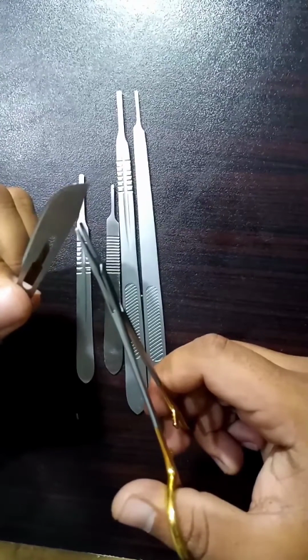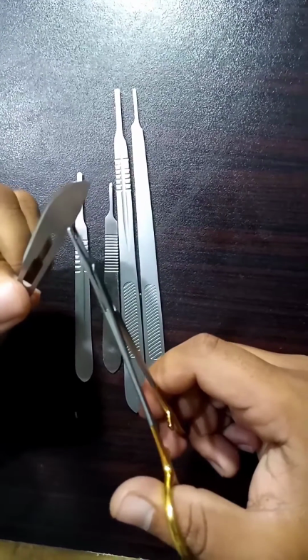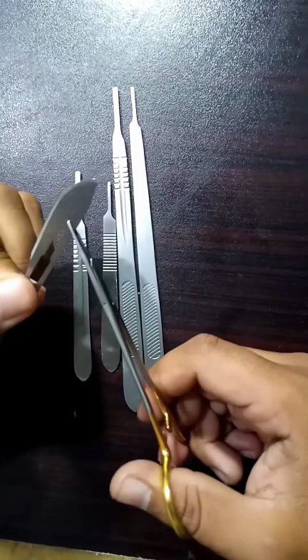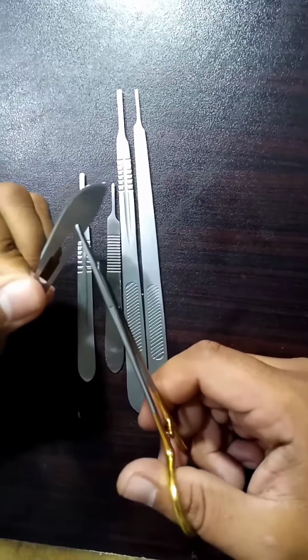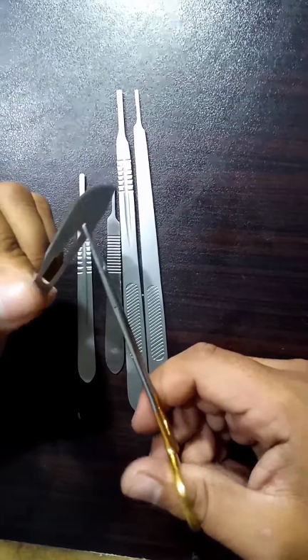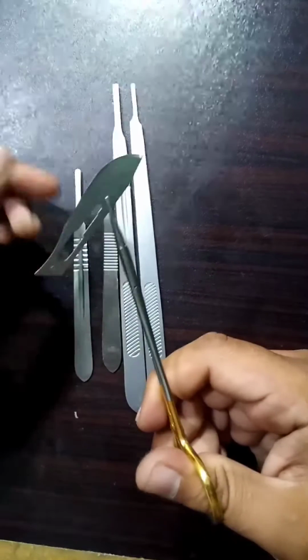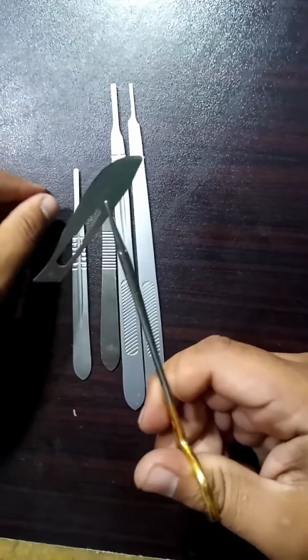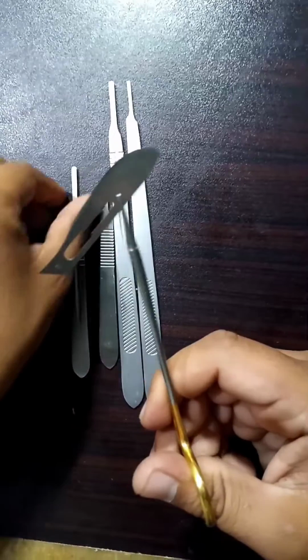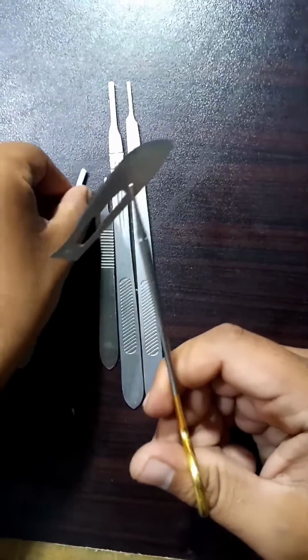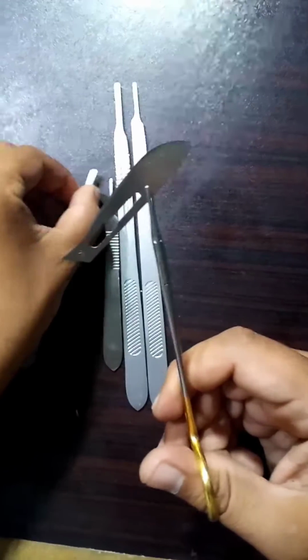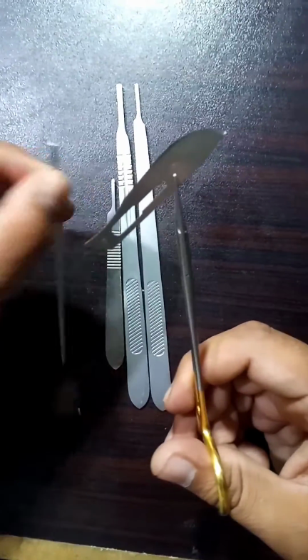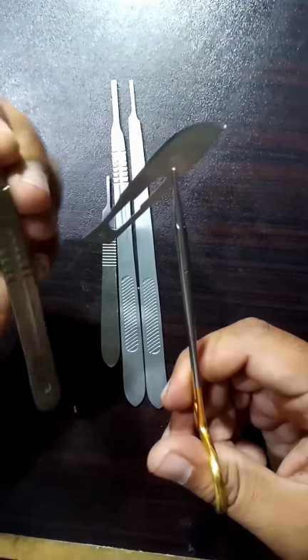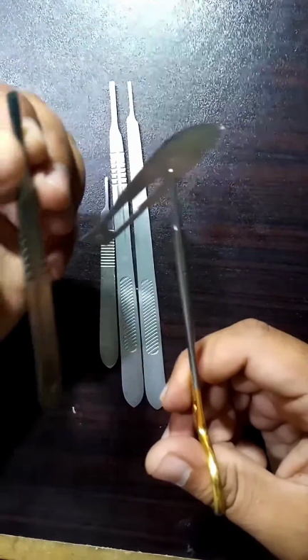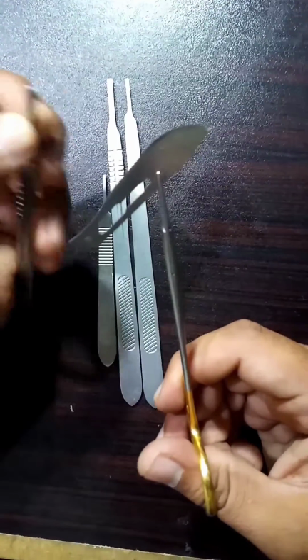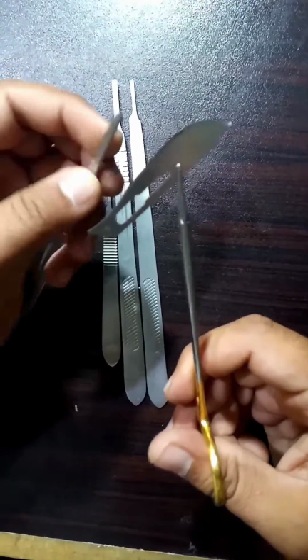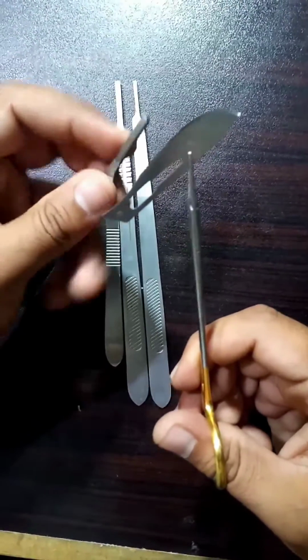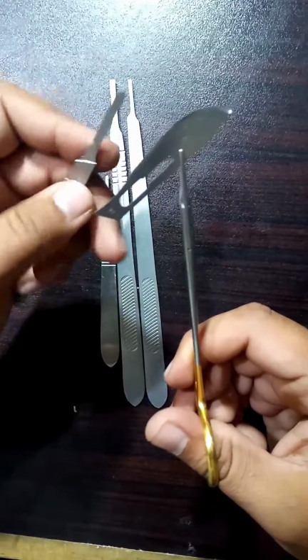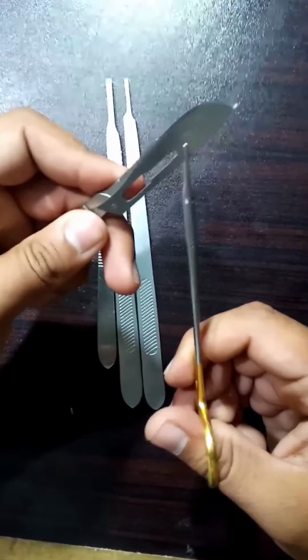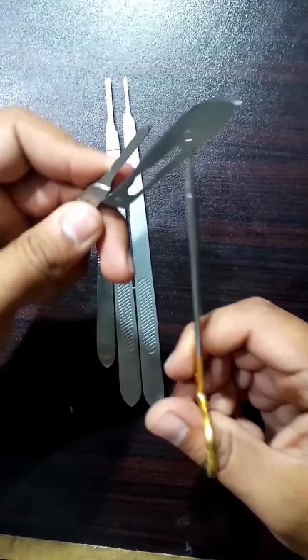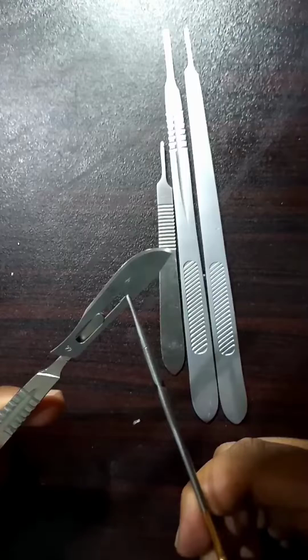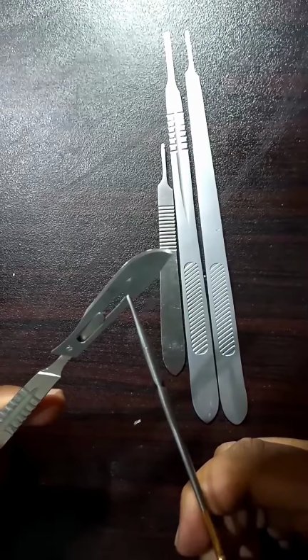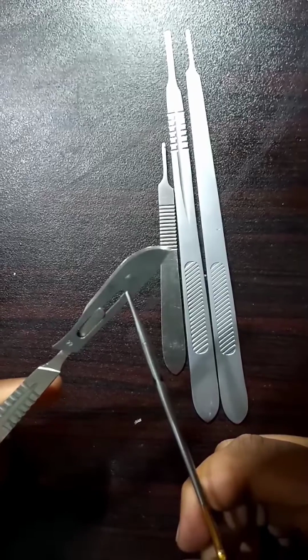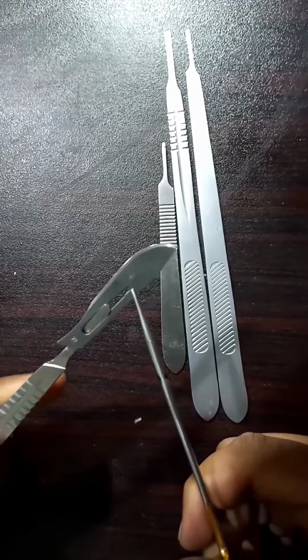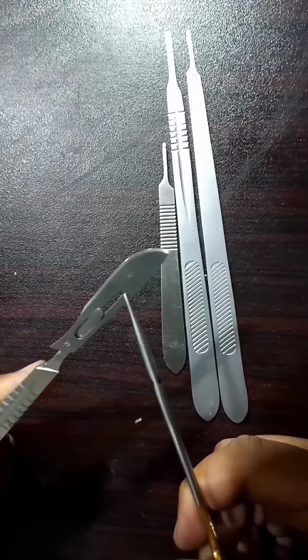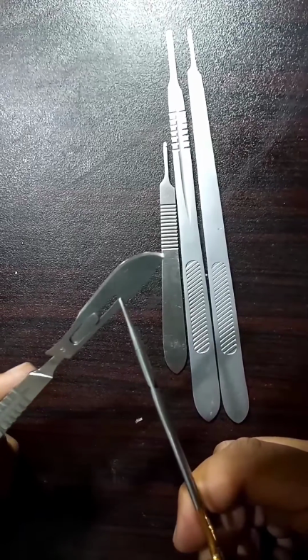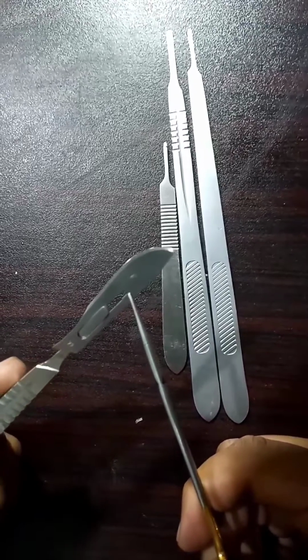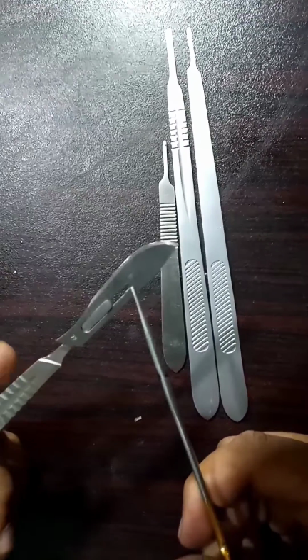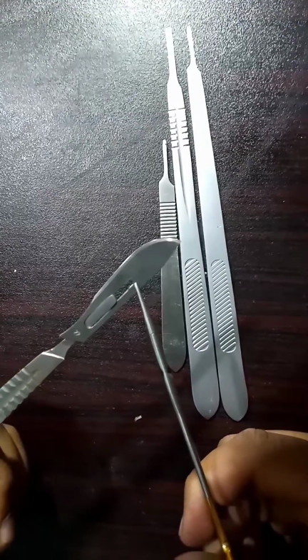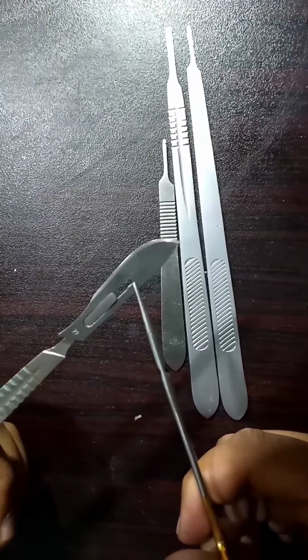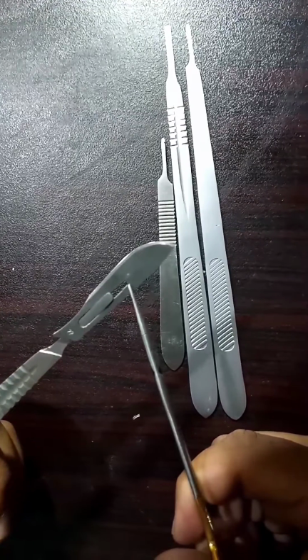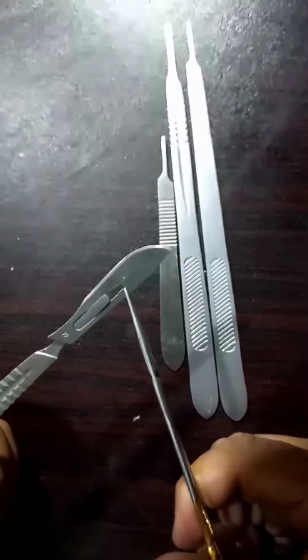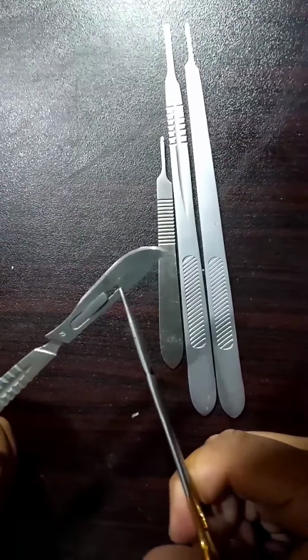Grip the blade with a needle holder or any artery forcep, and hold the handle in your left hand. Continue to slide the blade onto the scalpel handle until it locks in place.